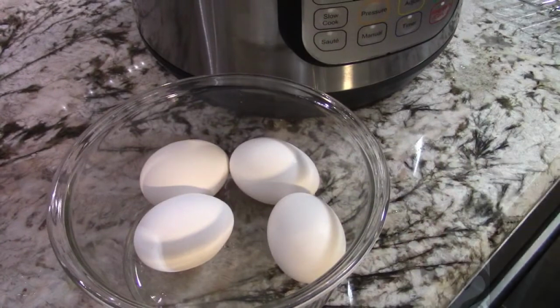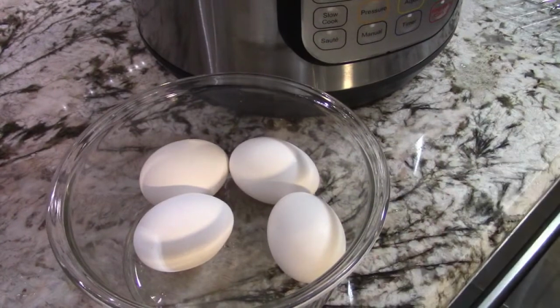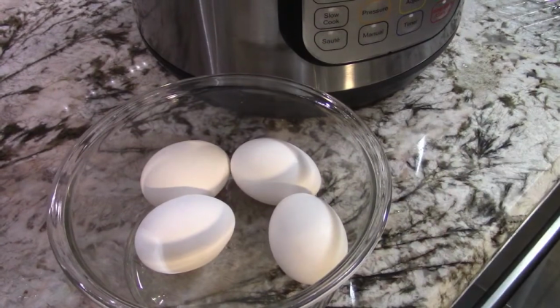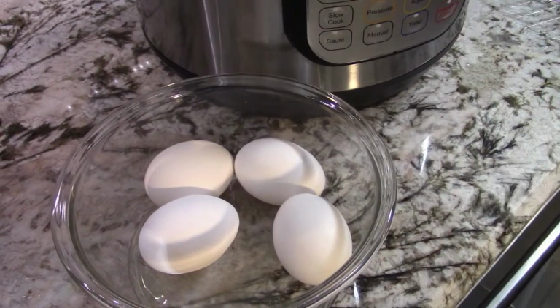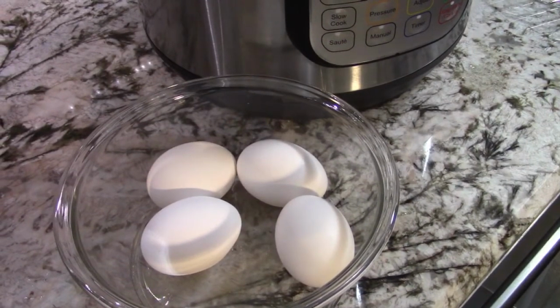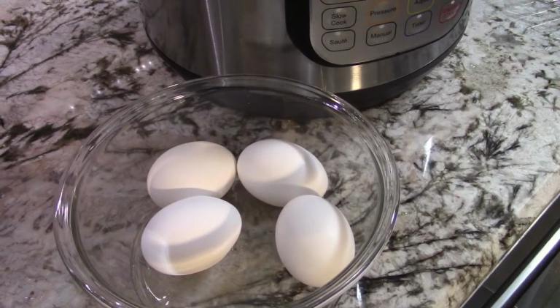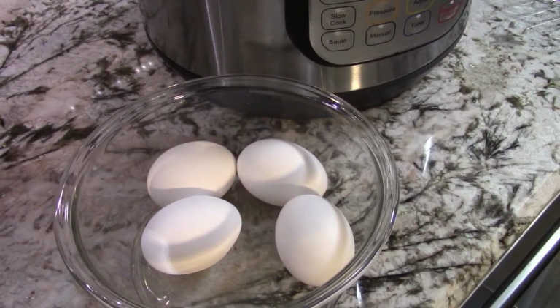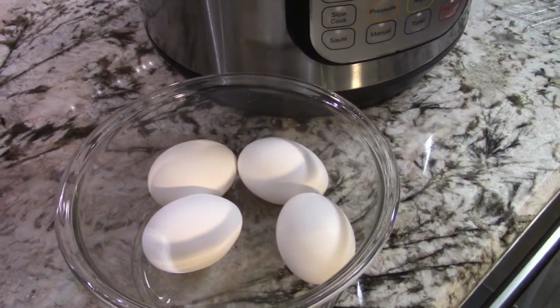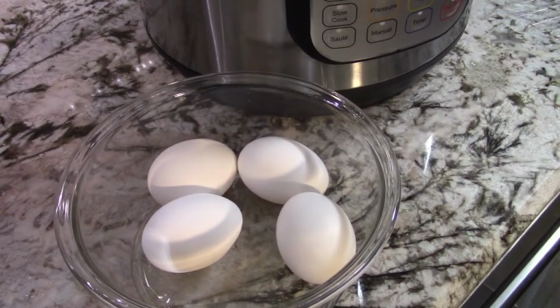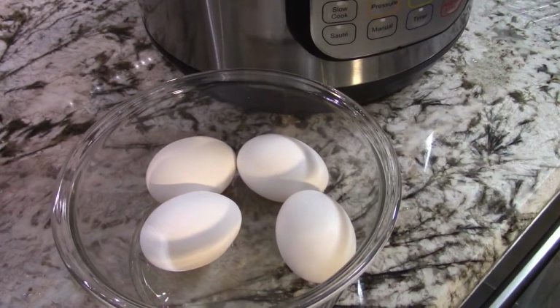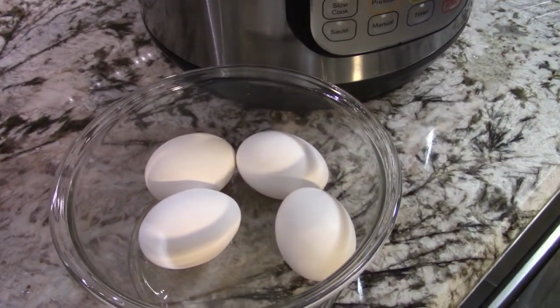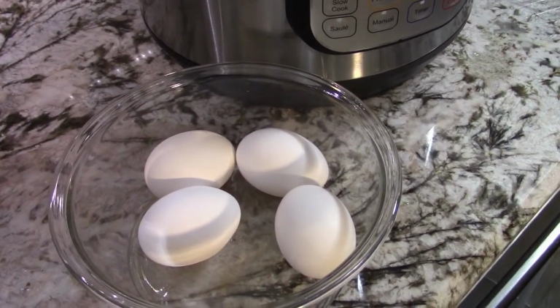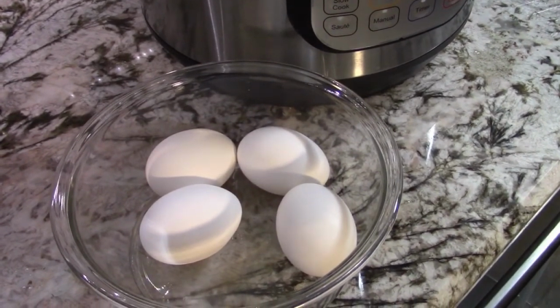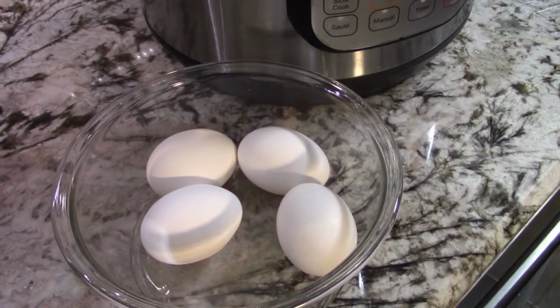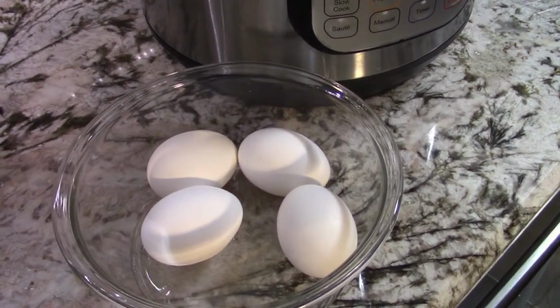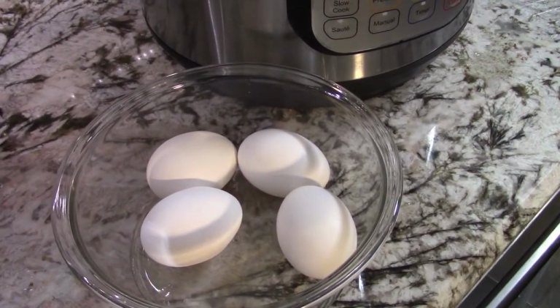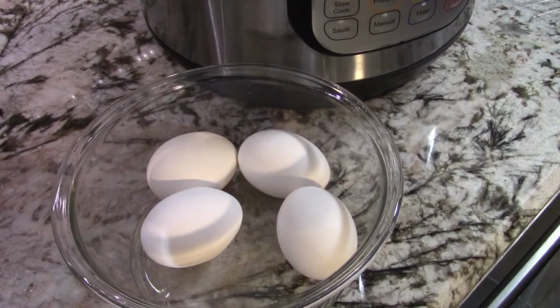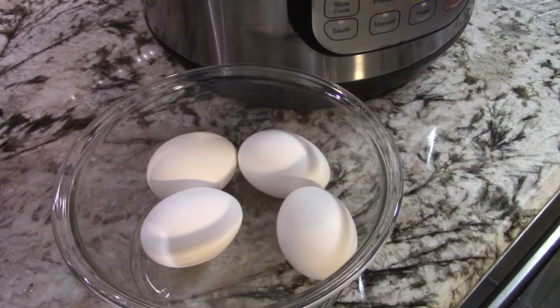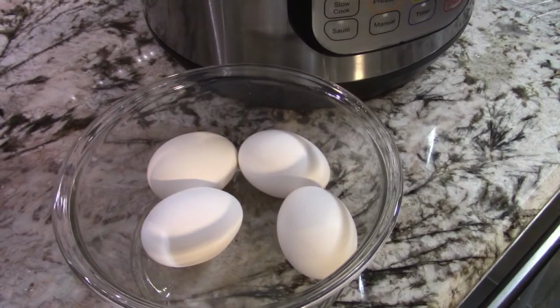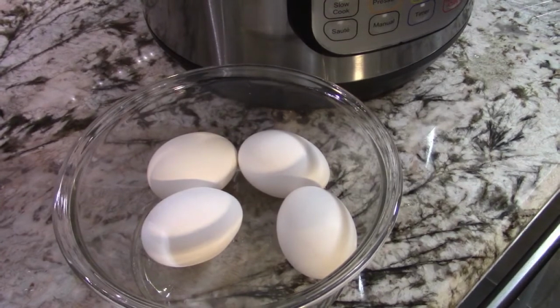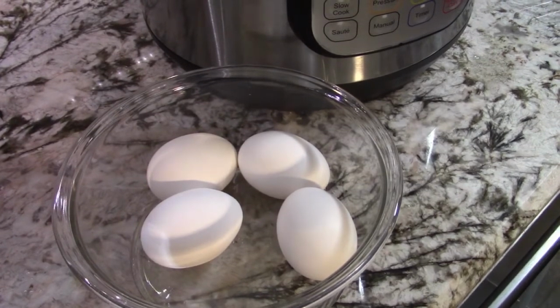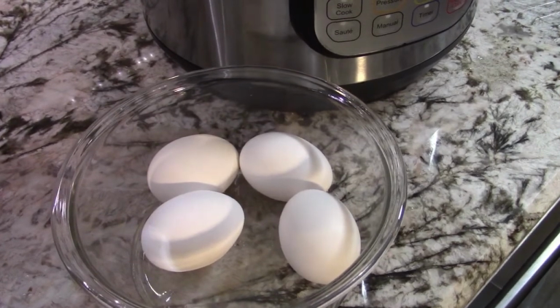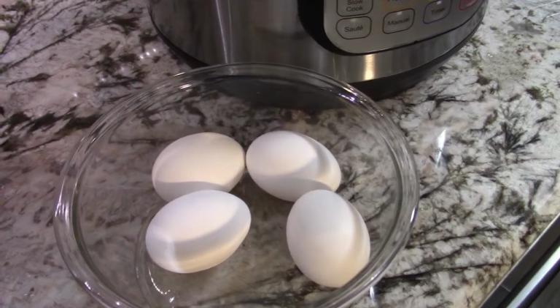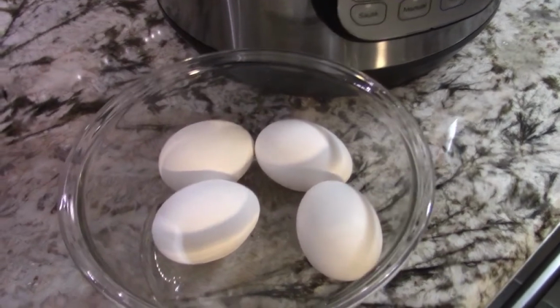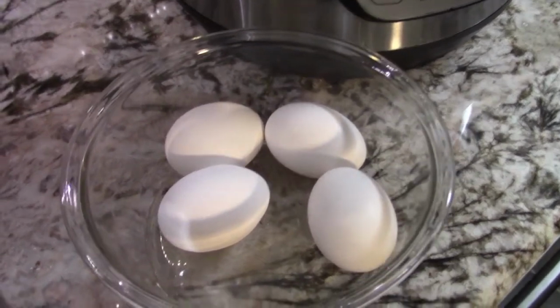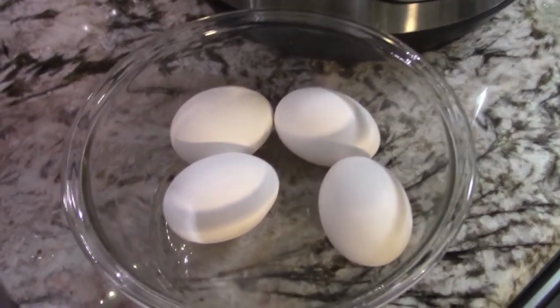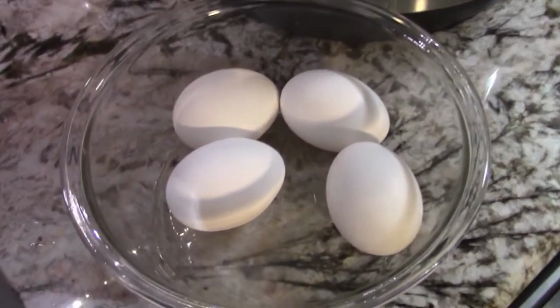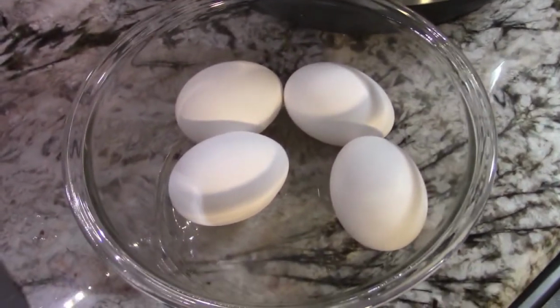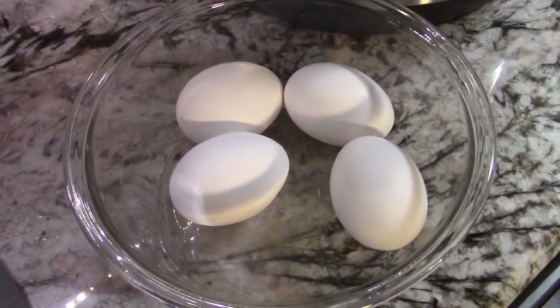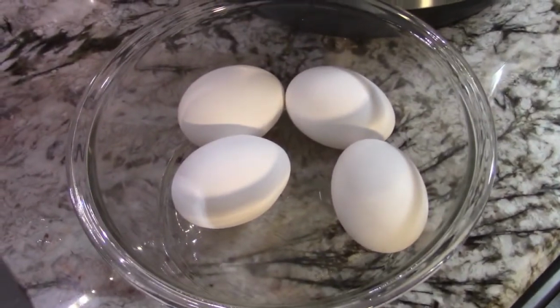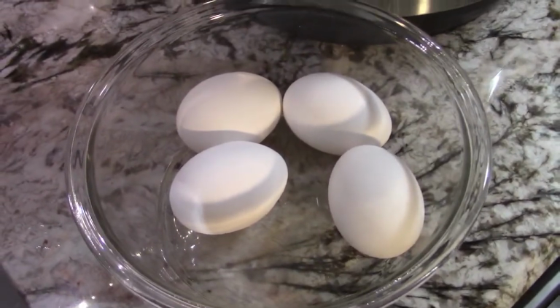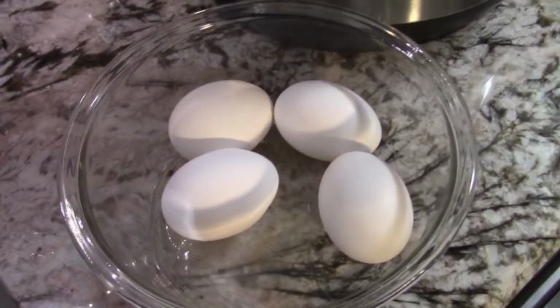Hey guys, today I'm going to be showing you how I boil eggs in my Instapot. It is very easy and simple and the eggshells peel off very easily. So let's get started.